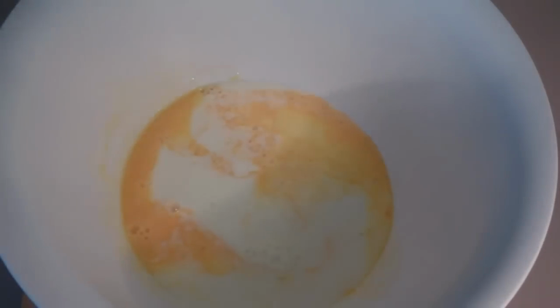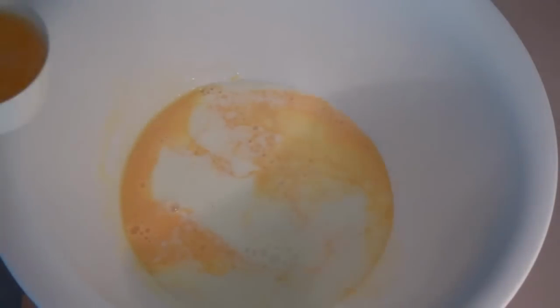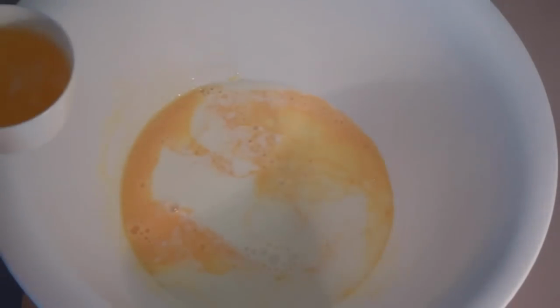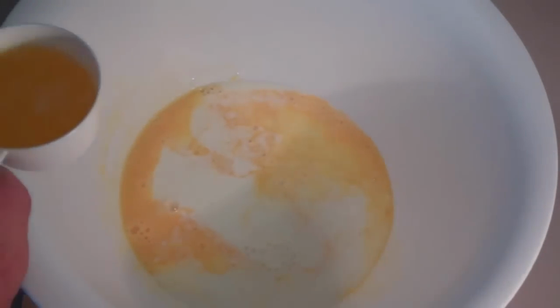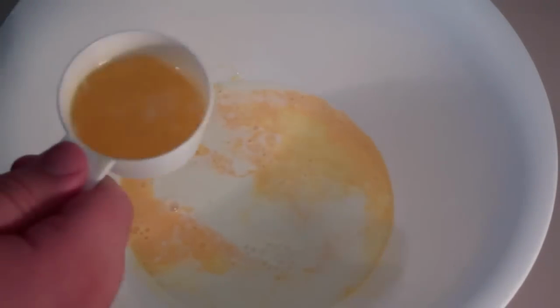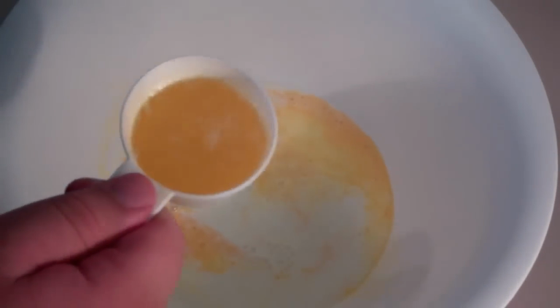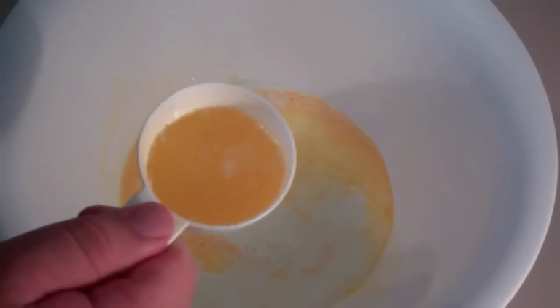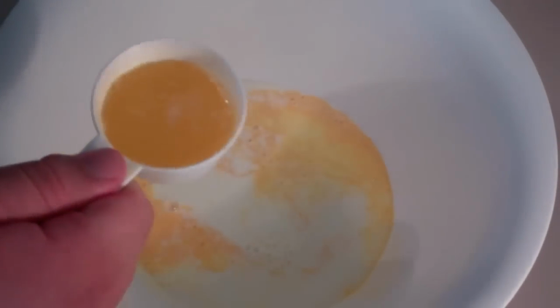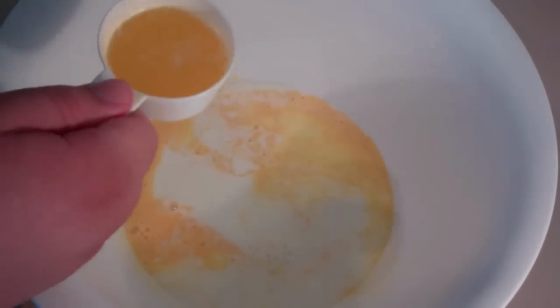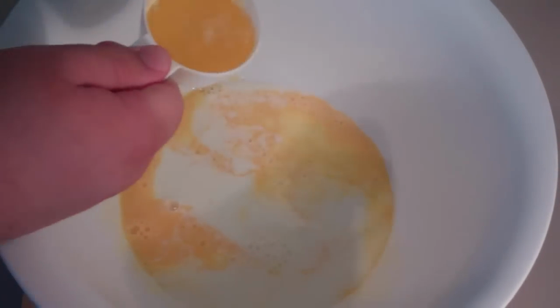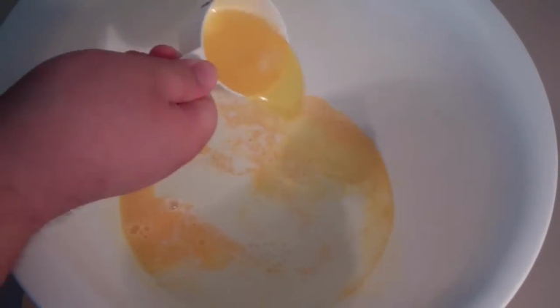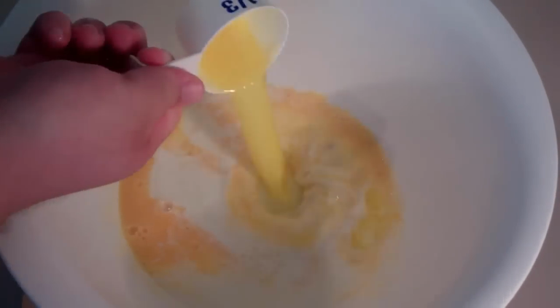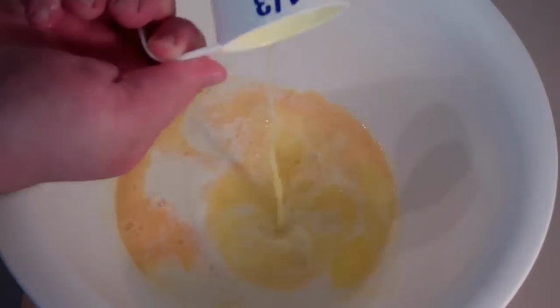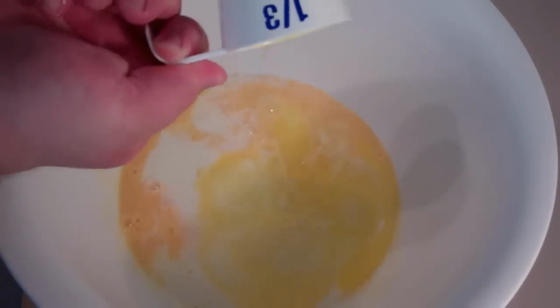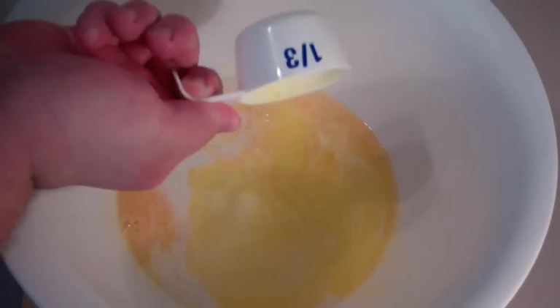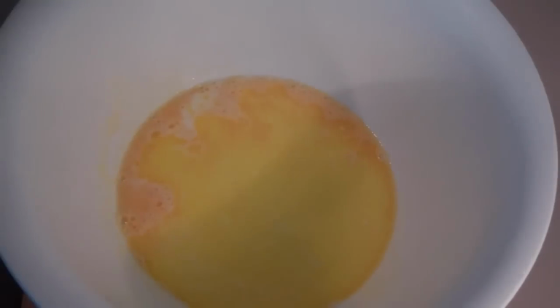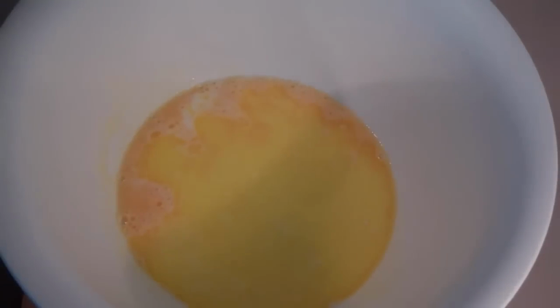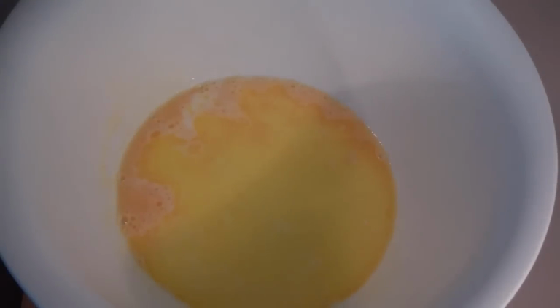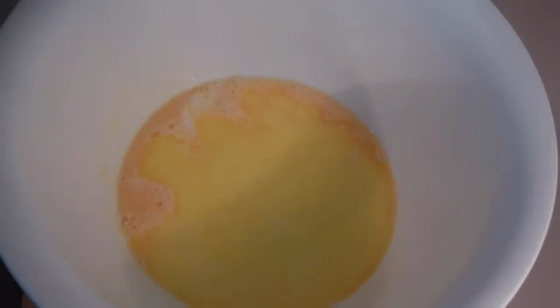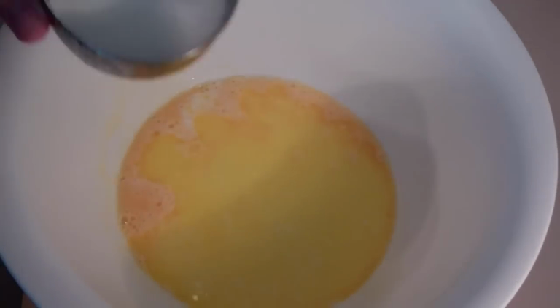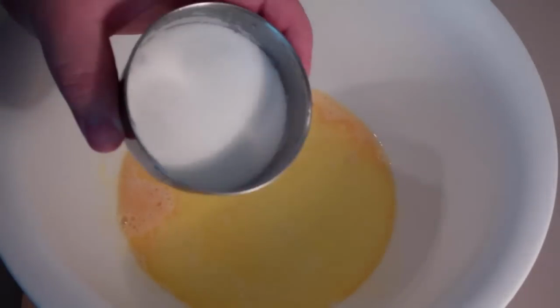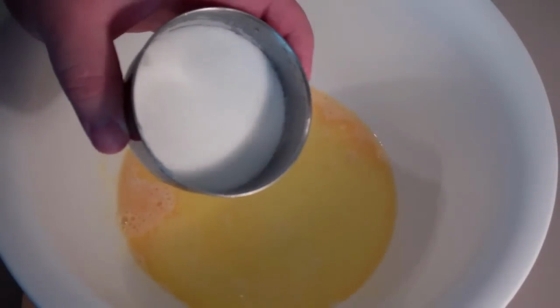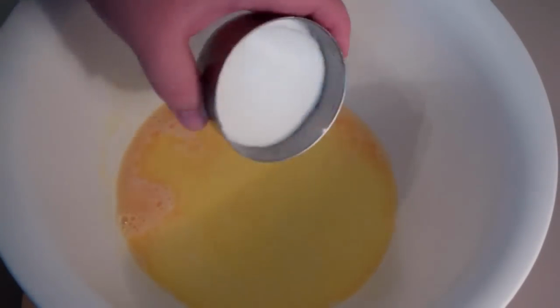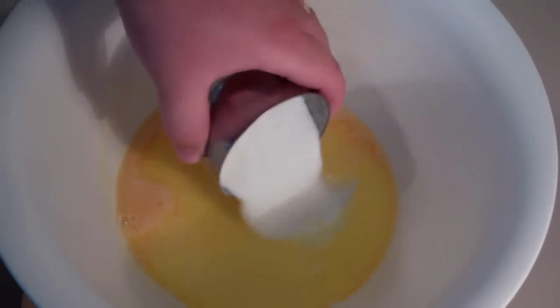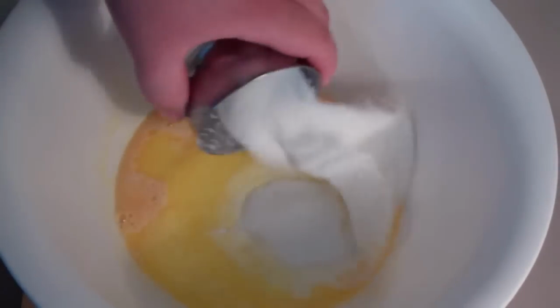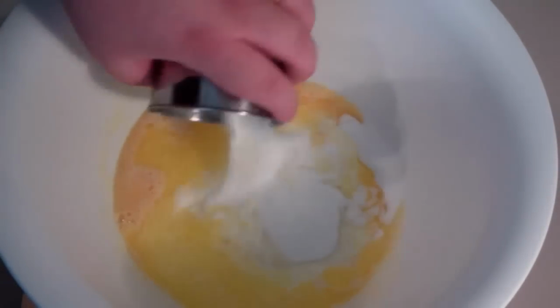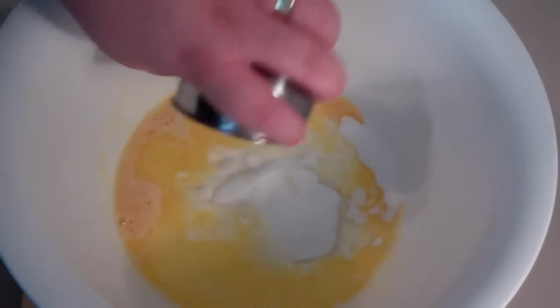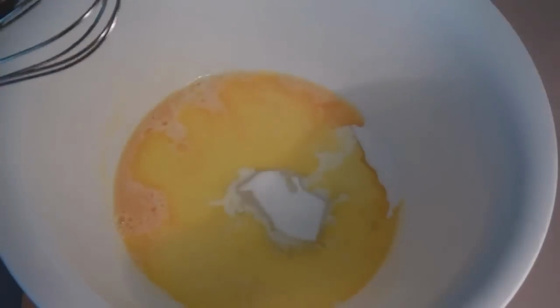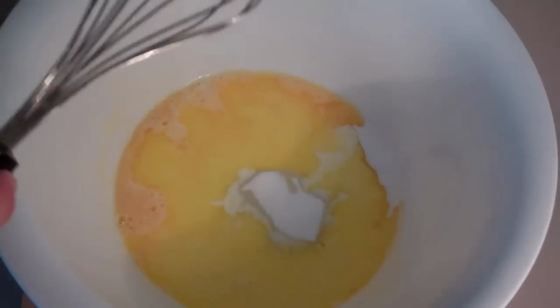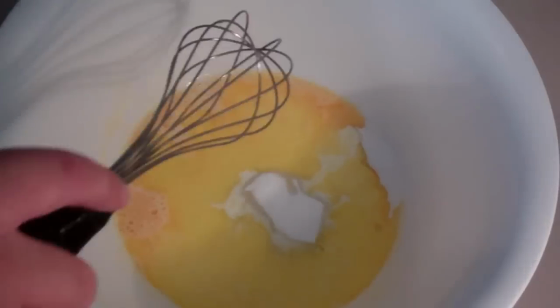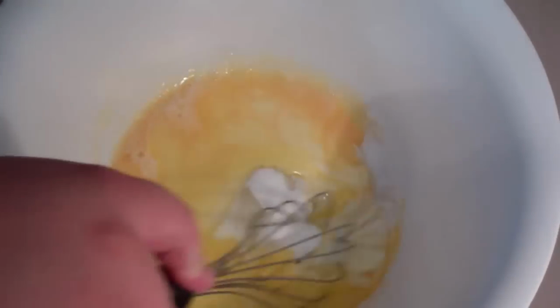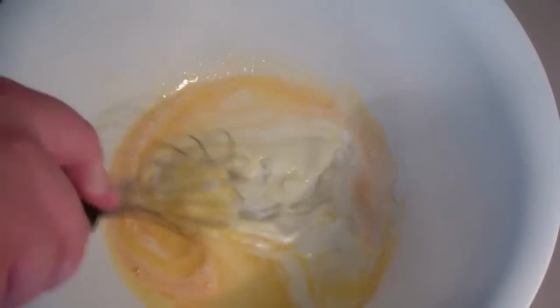And to the egg and the milk, I've got some melted butter here — just pour it straight in. And just before we give it a good mix, I'm going to add in some sugar, and just whisk that together well.